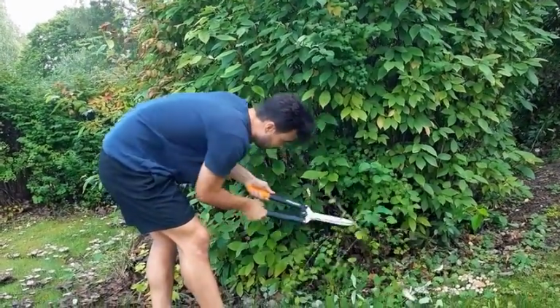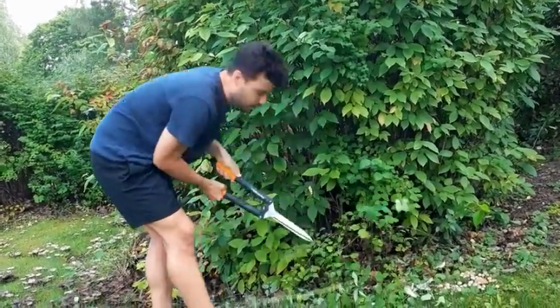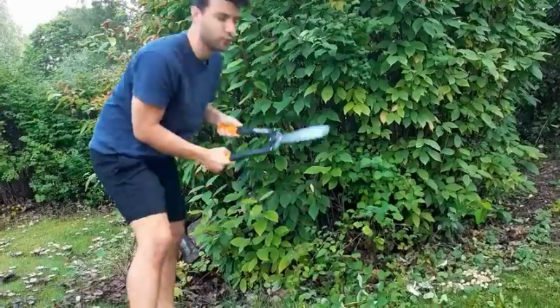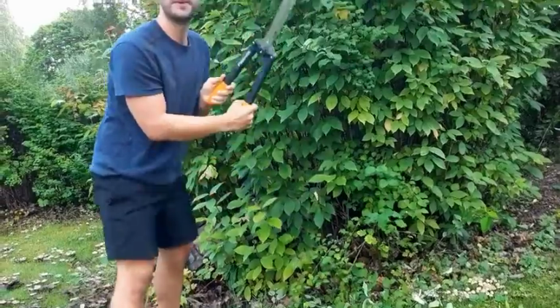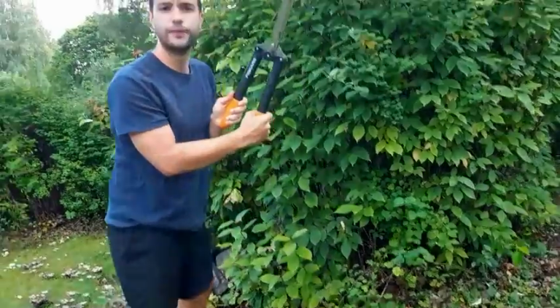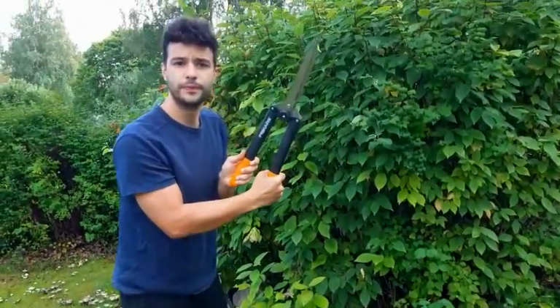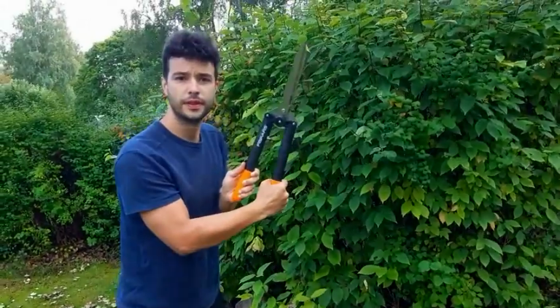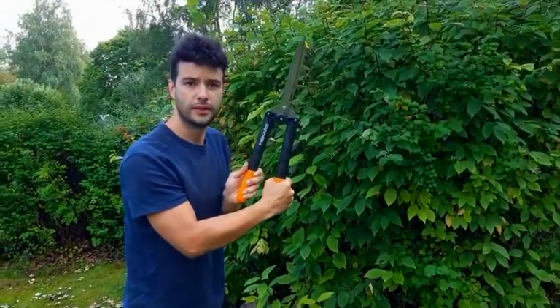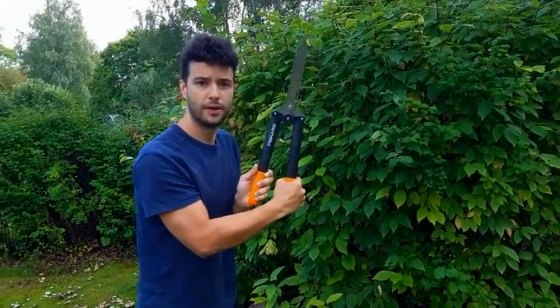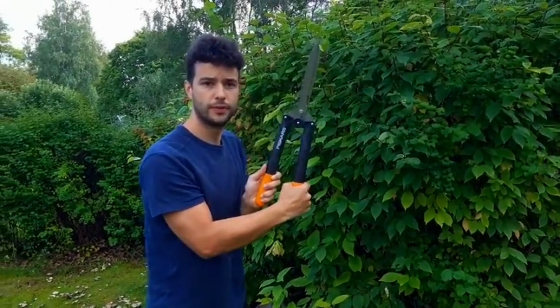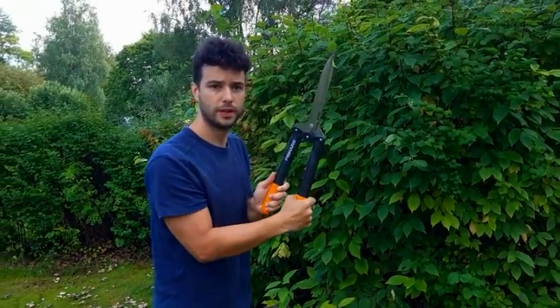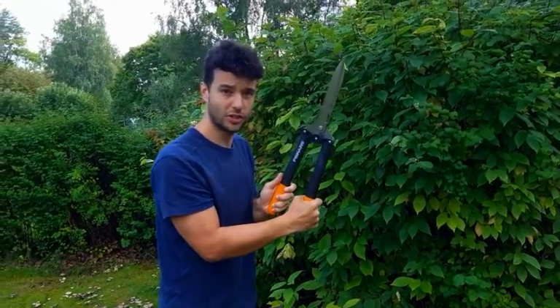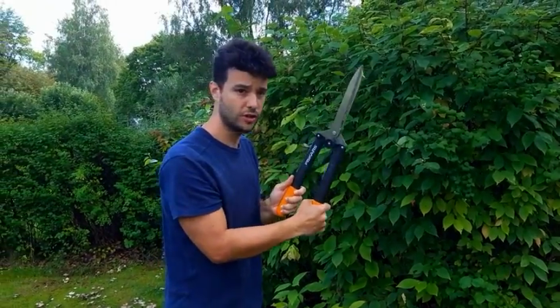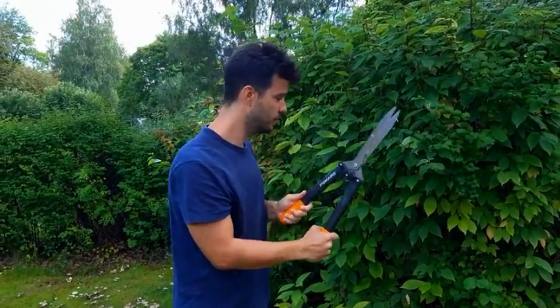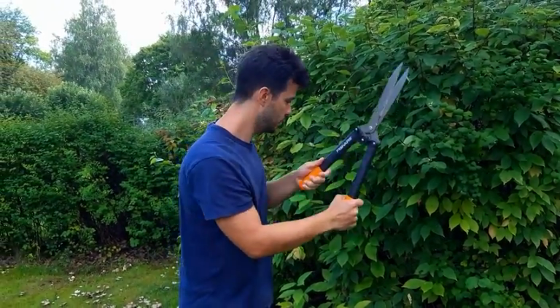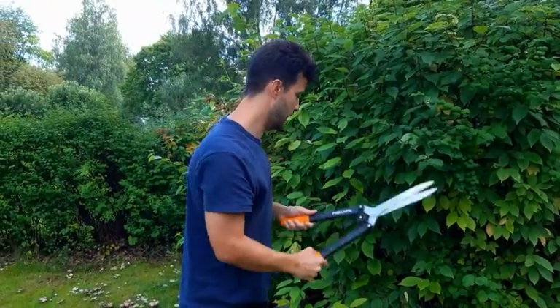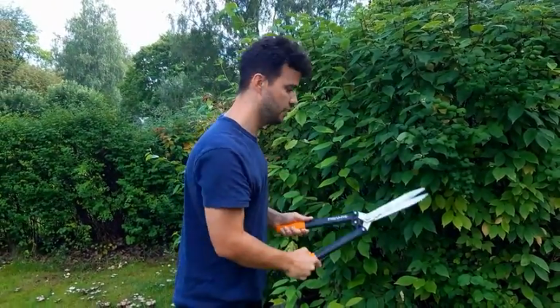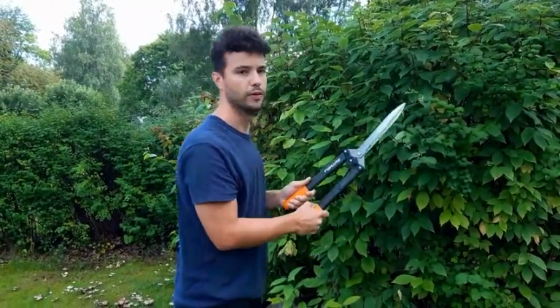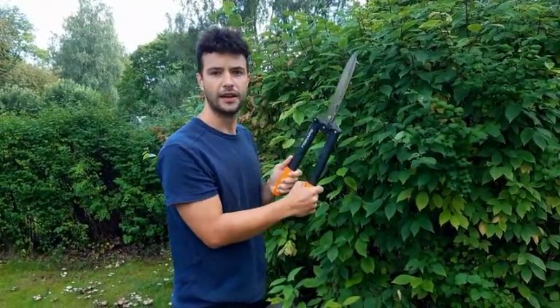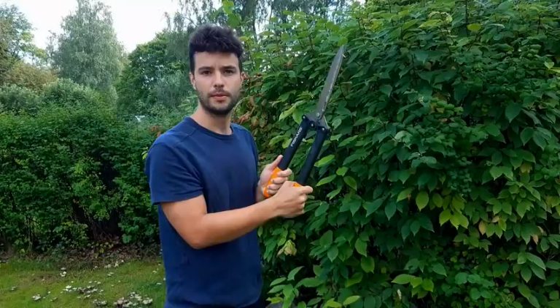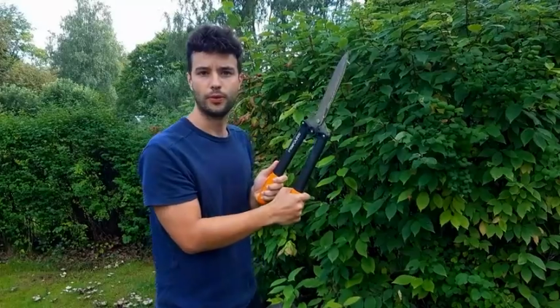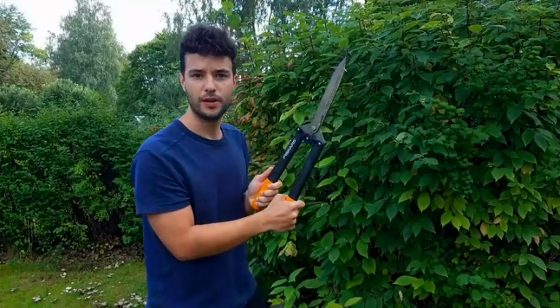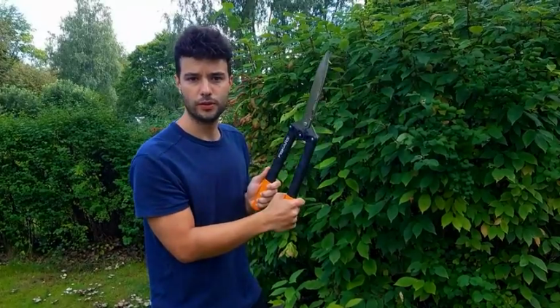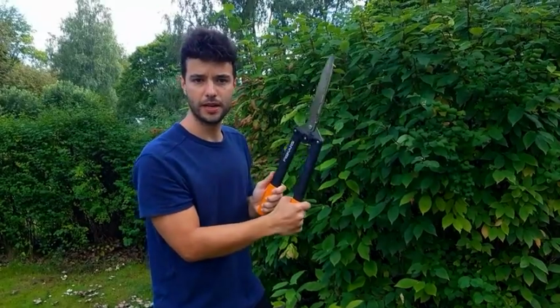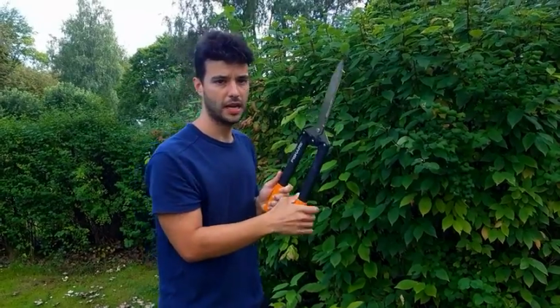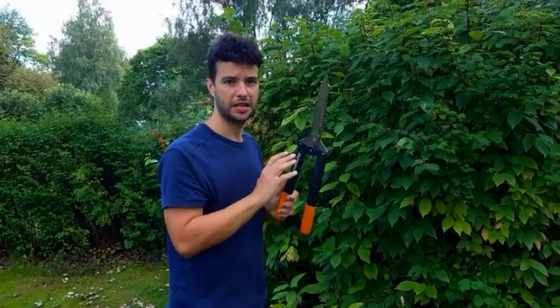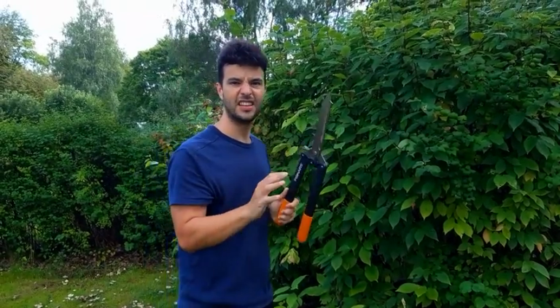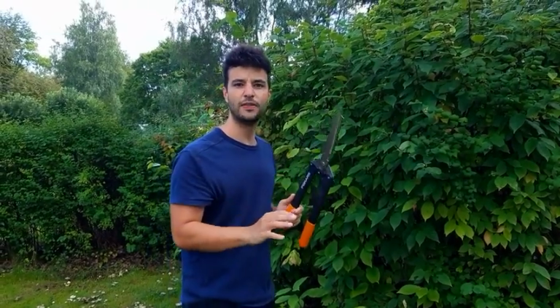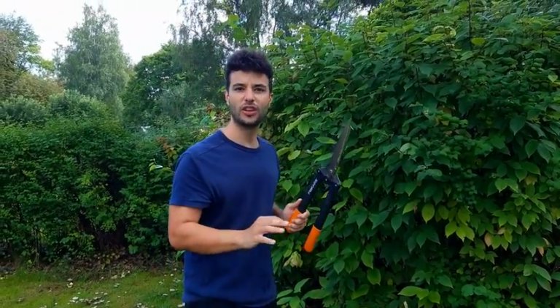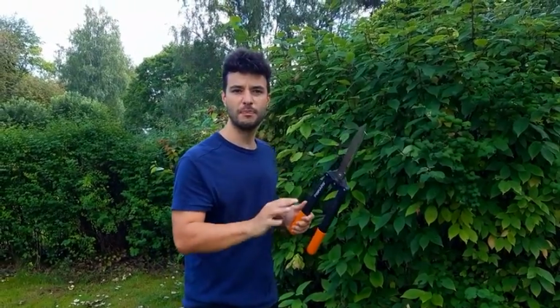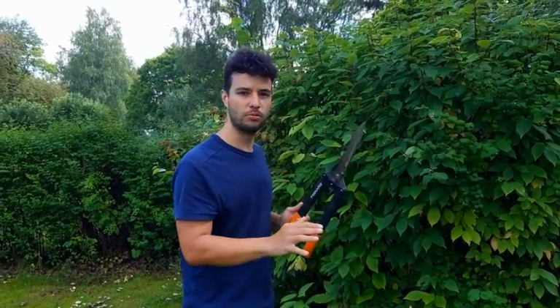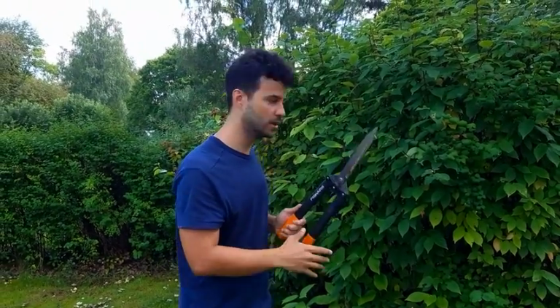It's a really powerful hedge shear and we've had it for about three years already and it hasn't given us any problem yet.